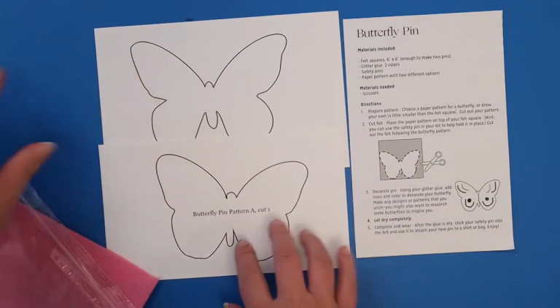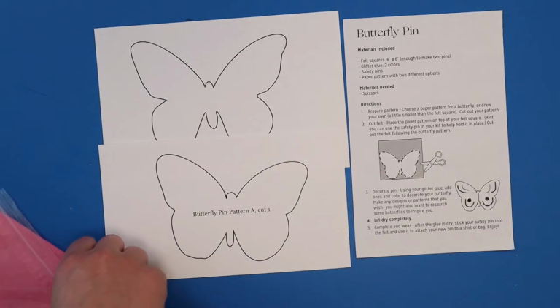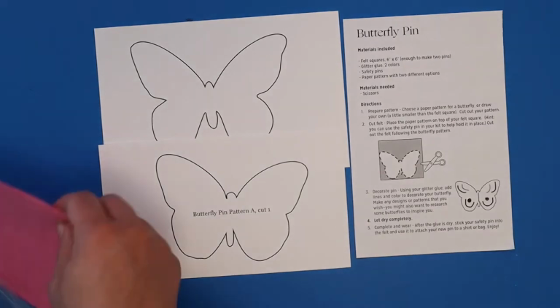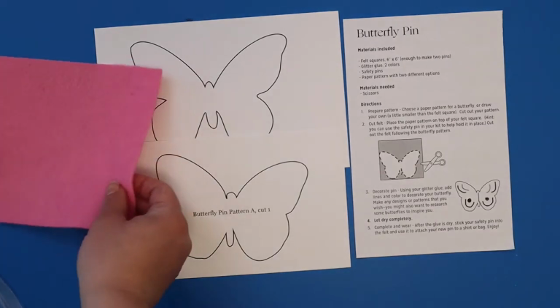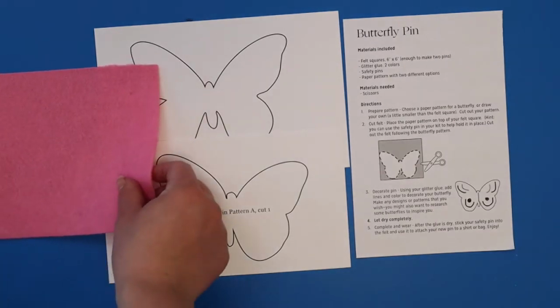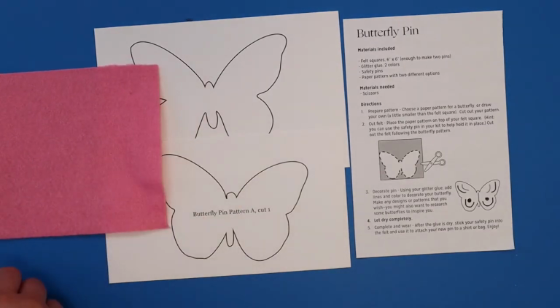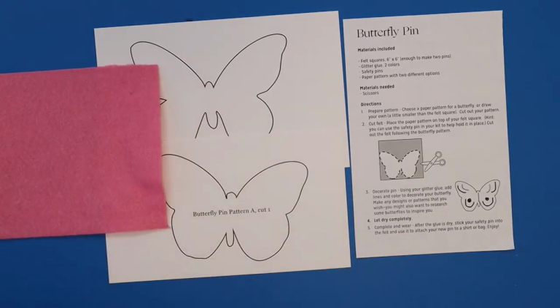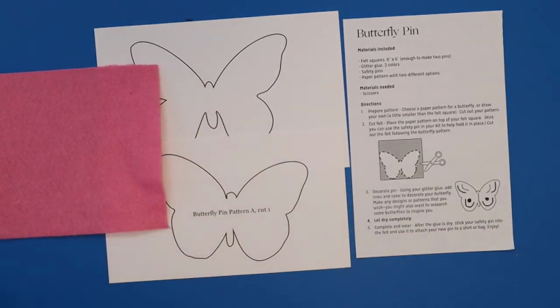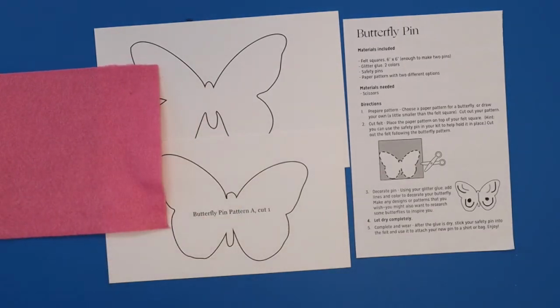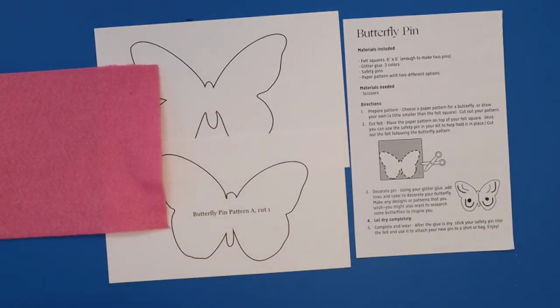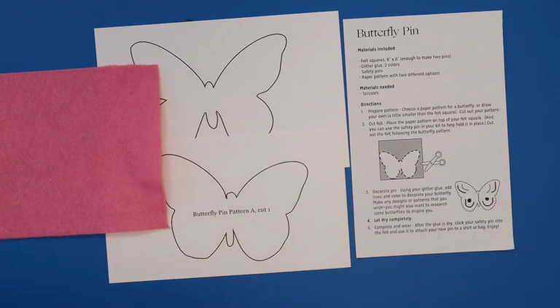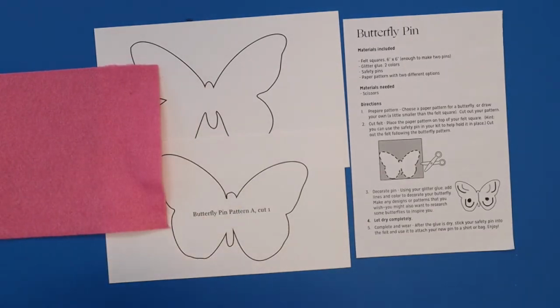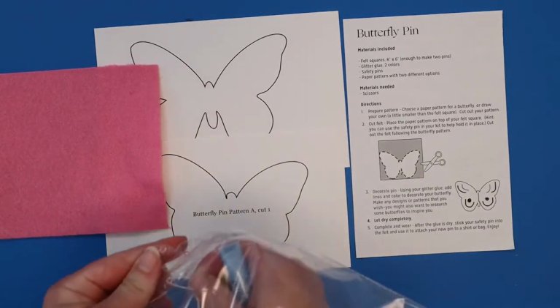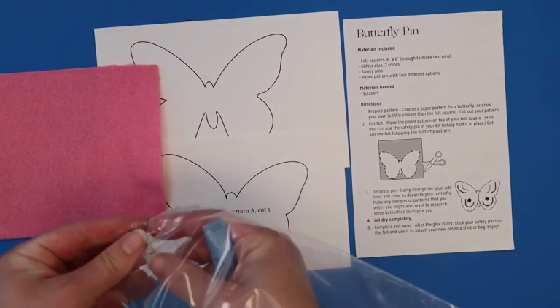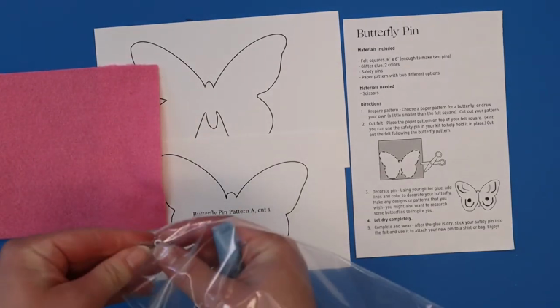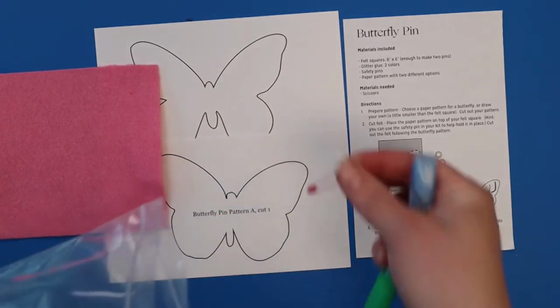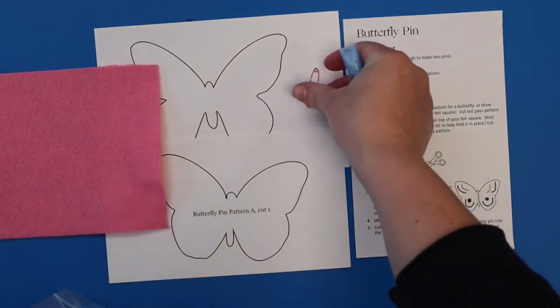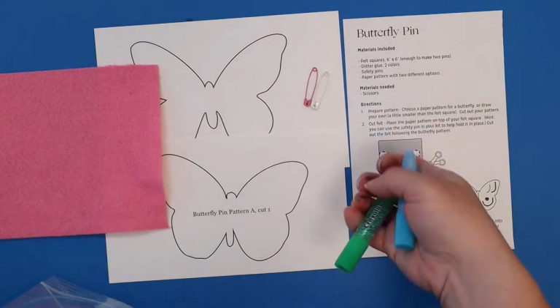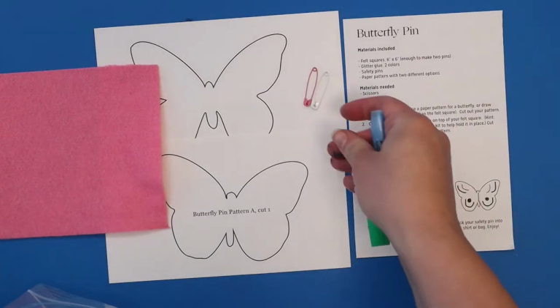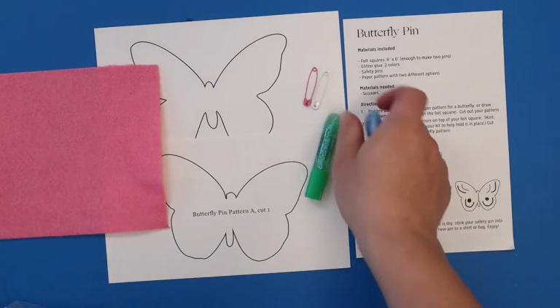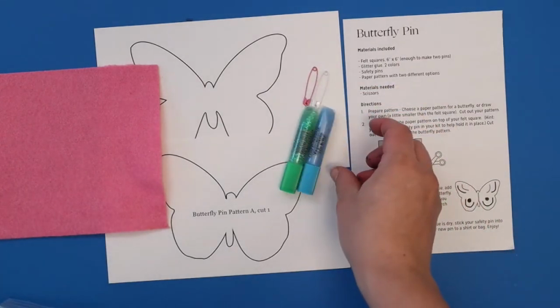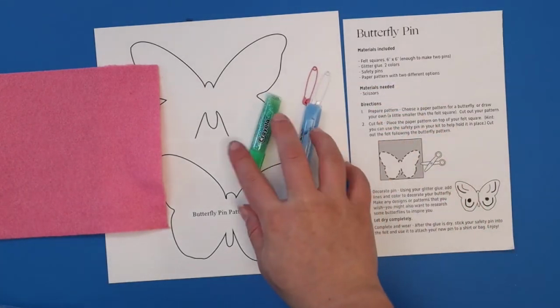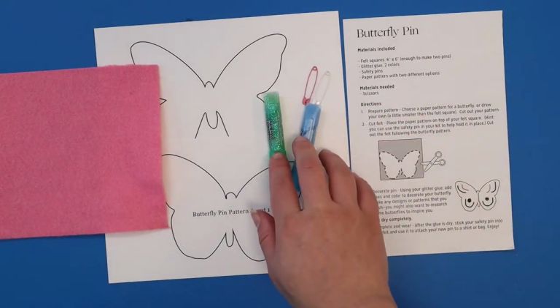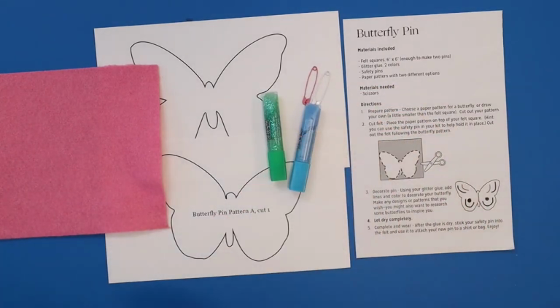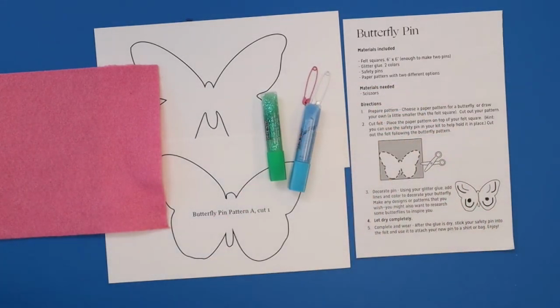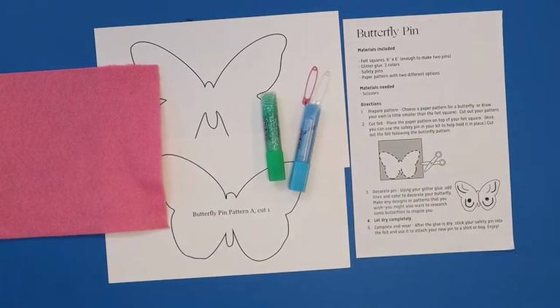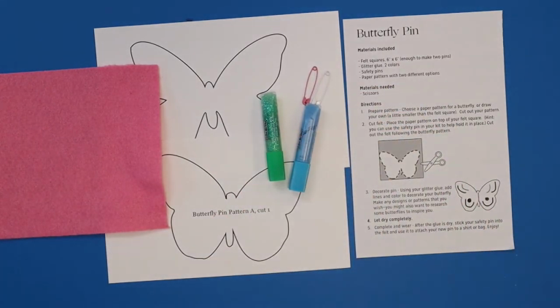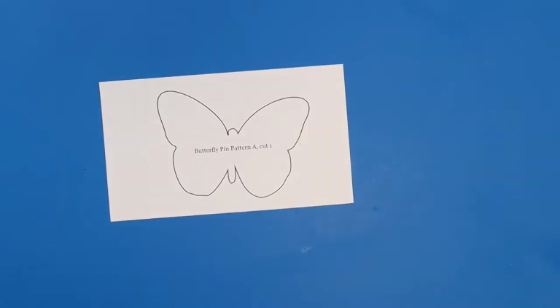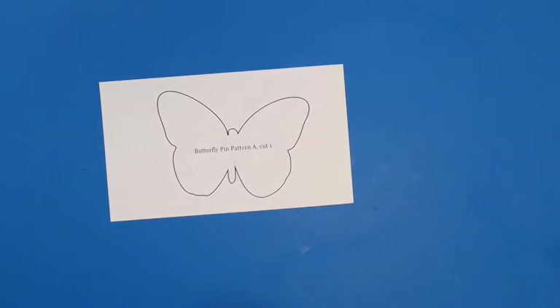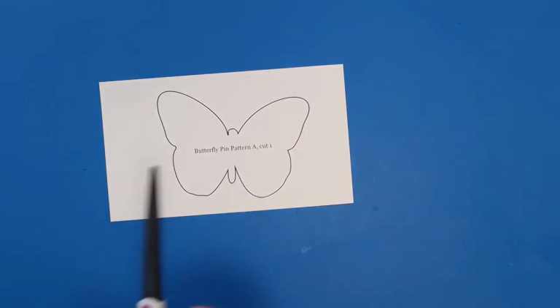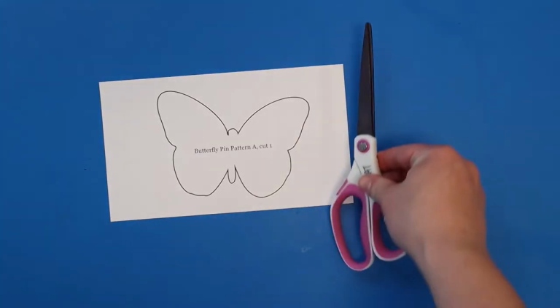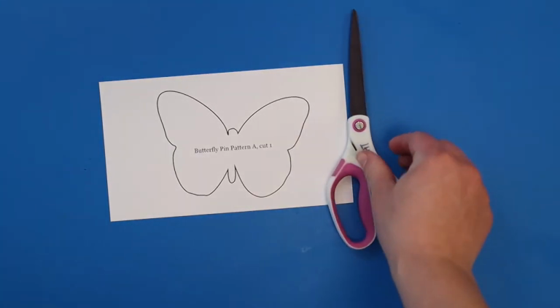Your kit has two butterfly patterns, but you can also draw your own butterfly shape on paper. You'll need a piece of felt, a safety pin, and glitter glue. You'll also need a pair of scissors.